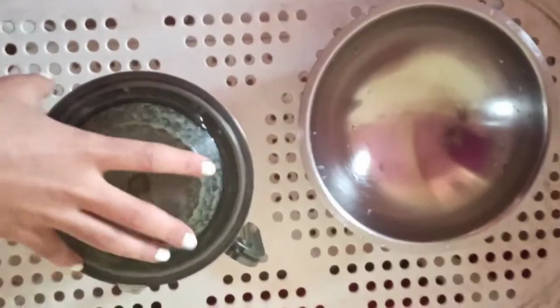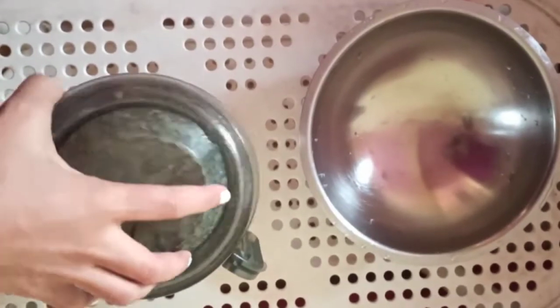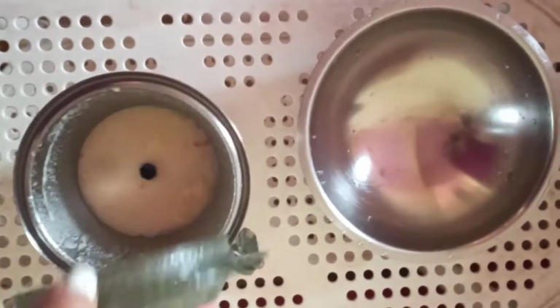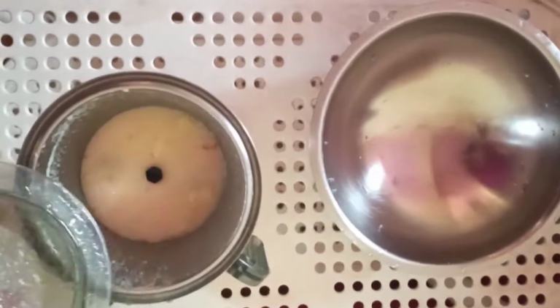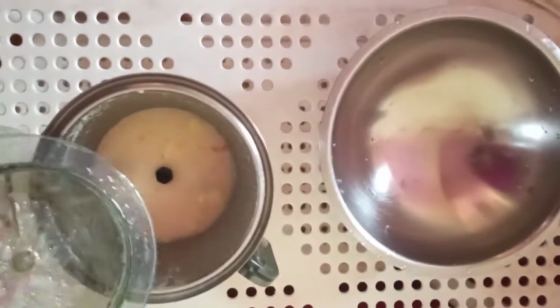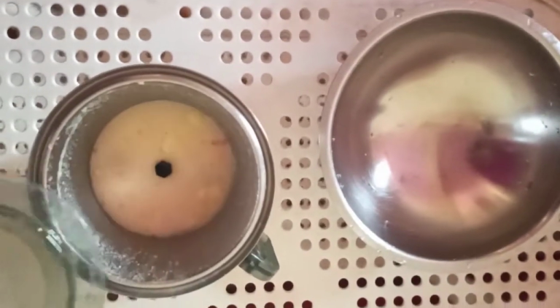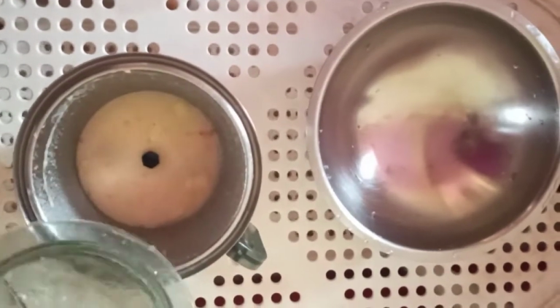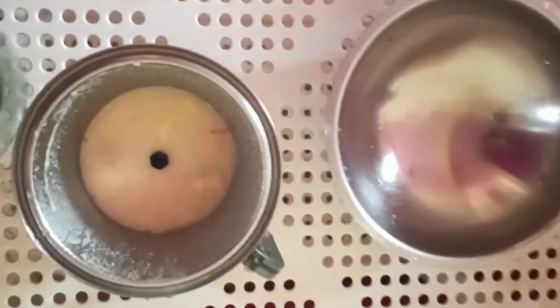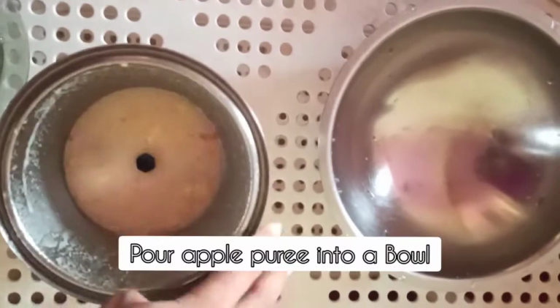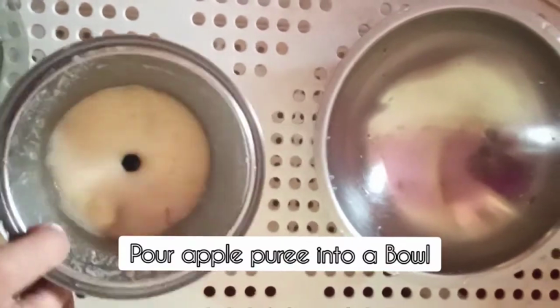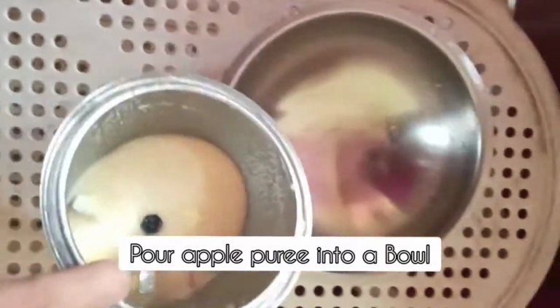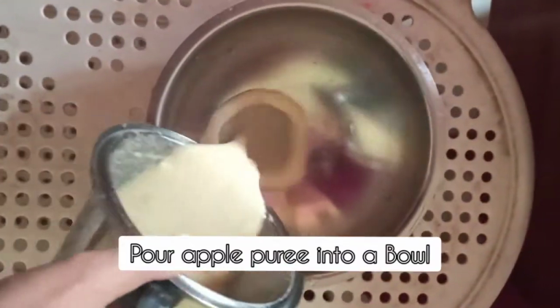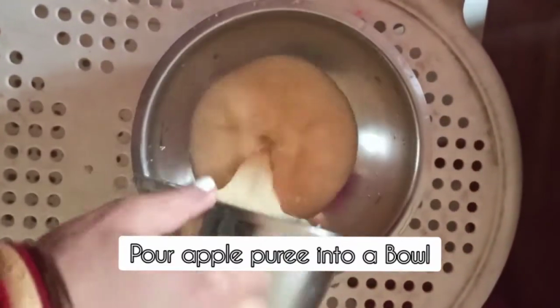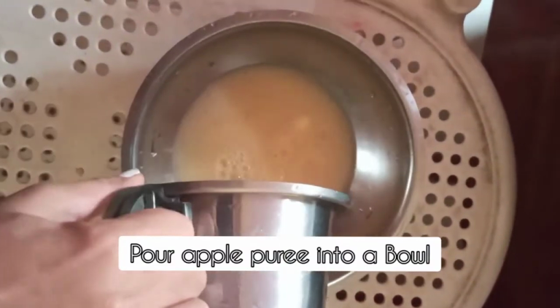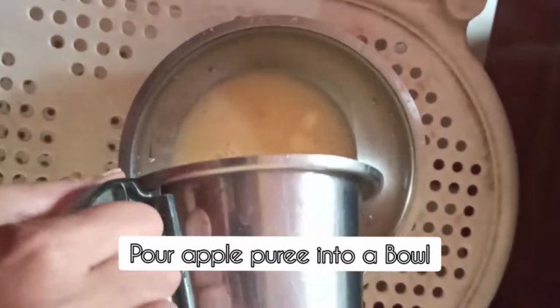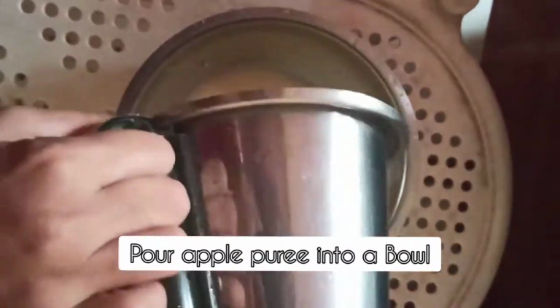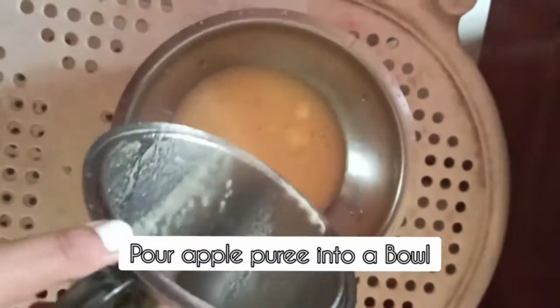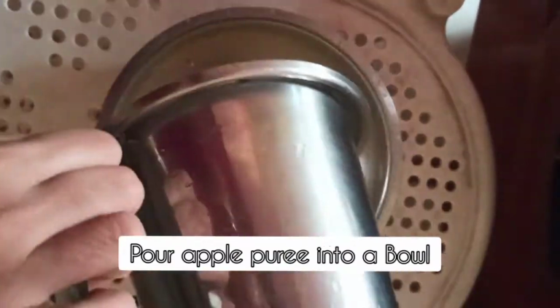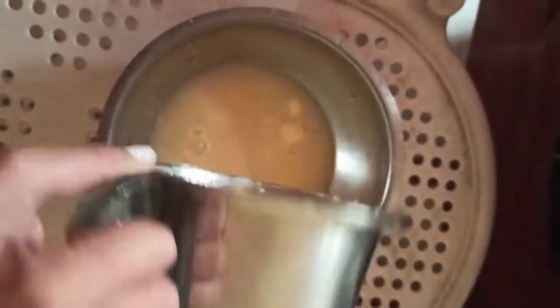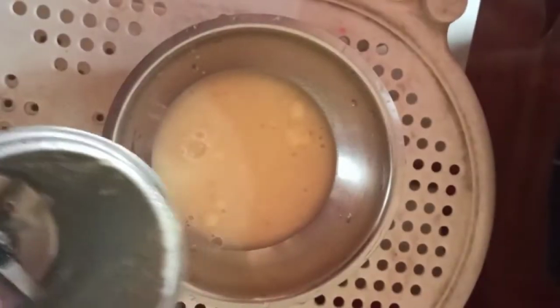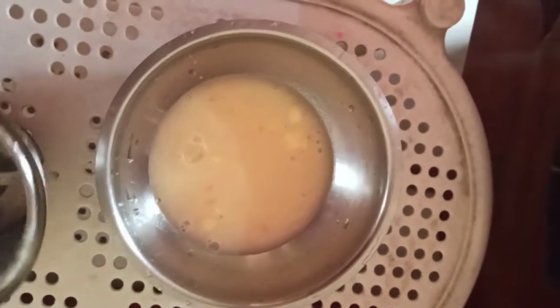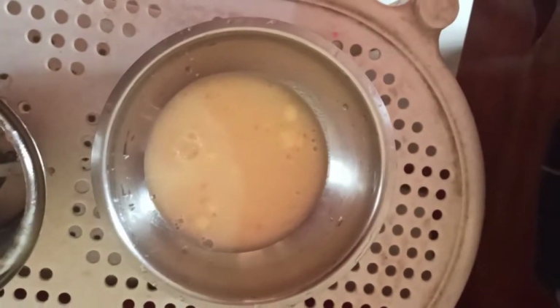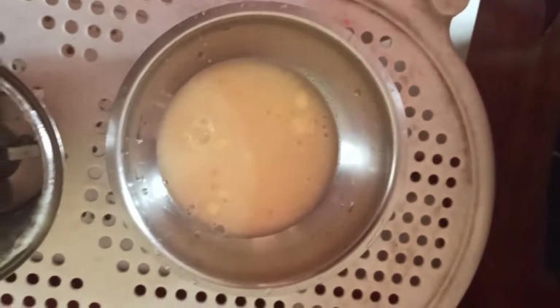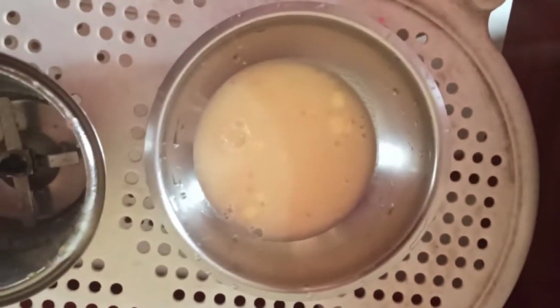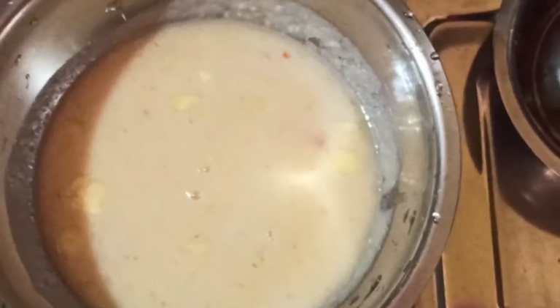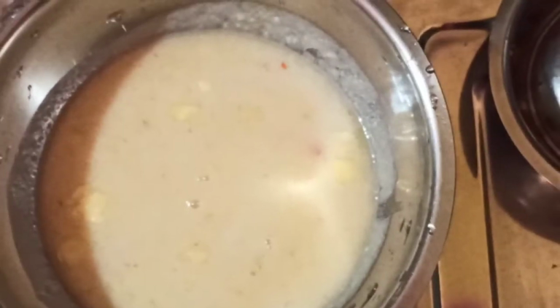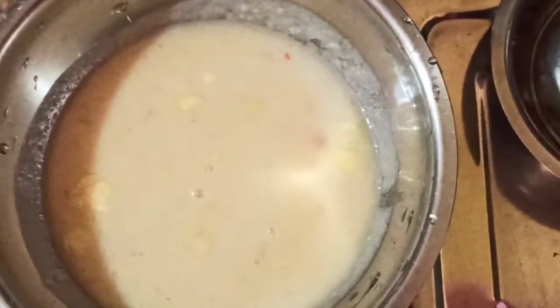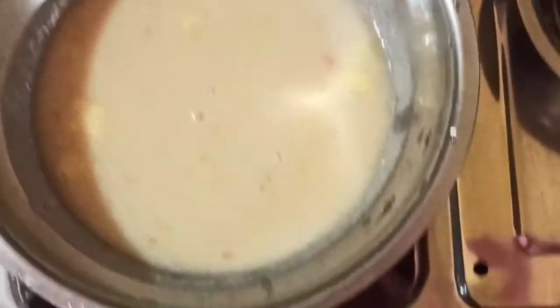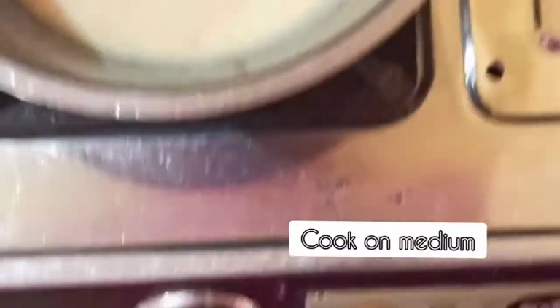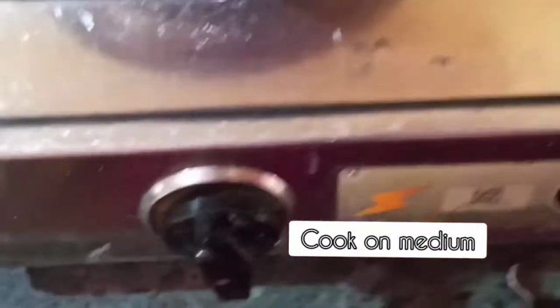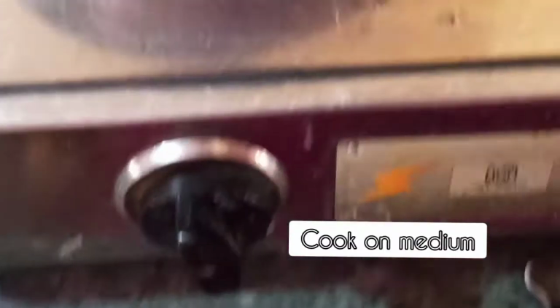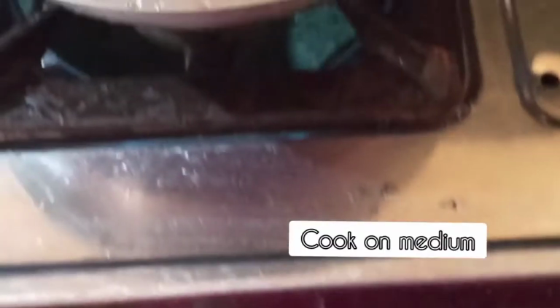I have taken two radish here — two mooli — and this is our apple puree. Pour it into a bowl and start heating. You will need to cook it on a medium flame.